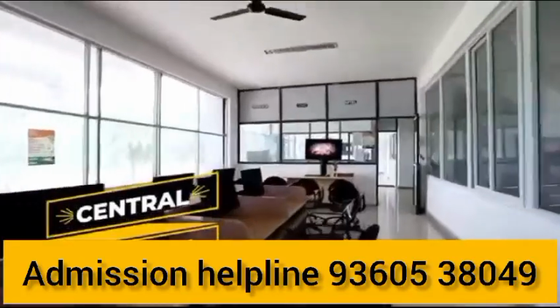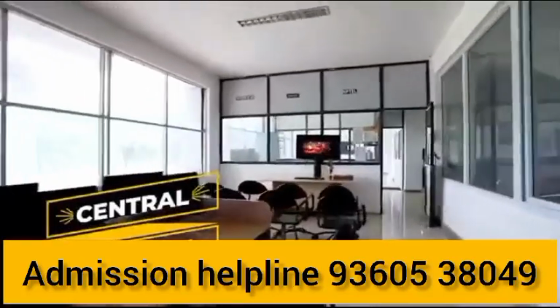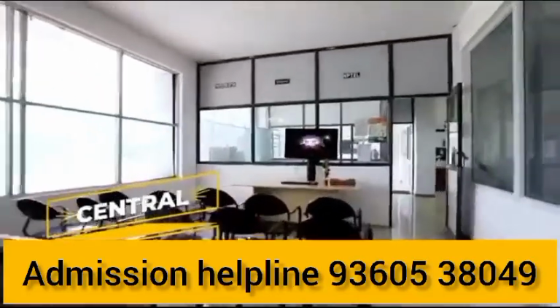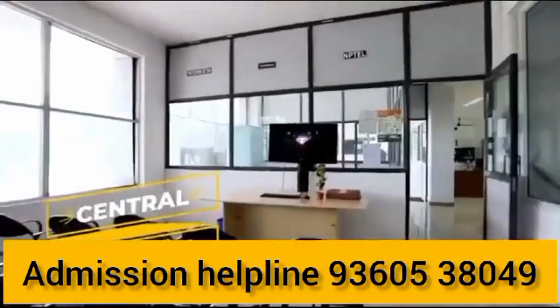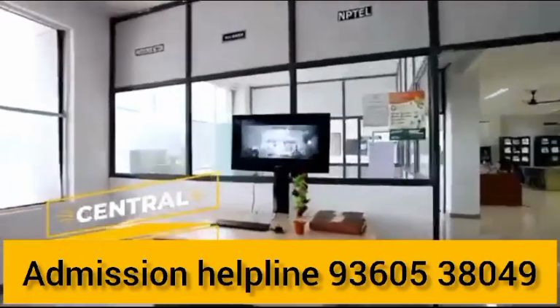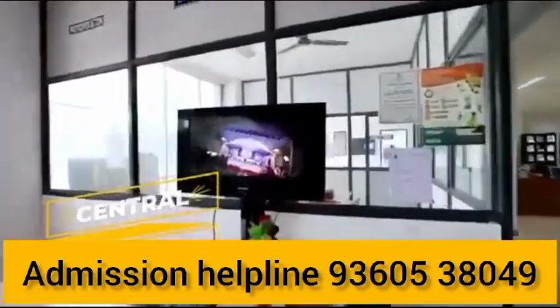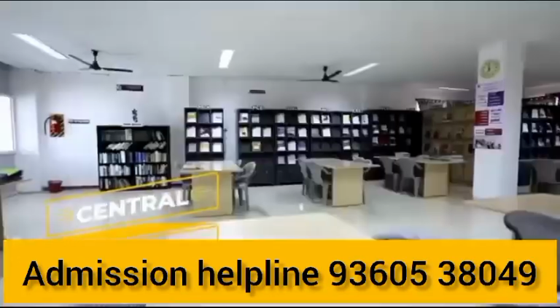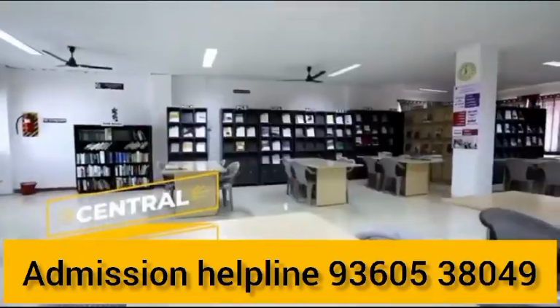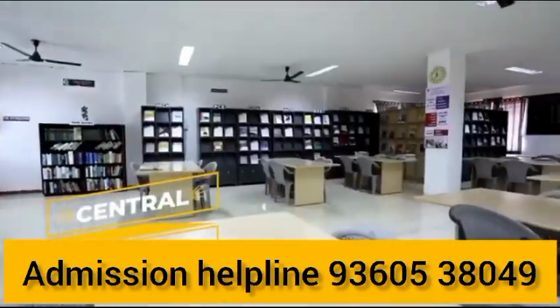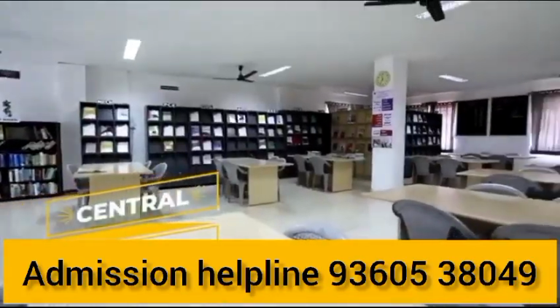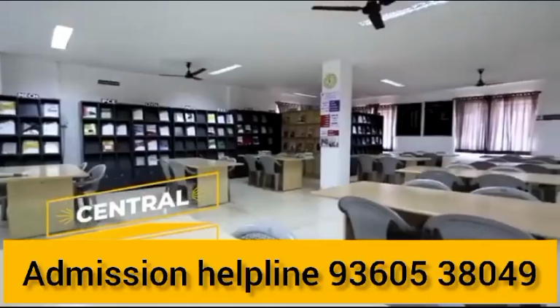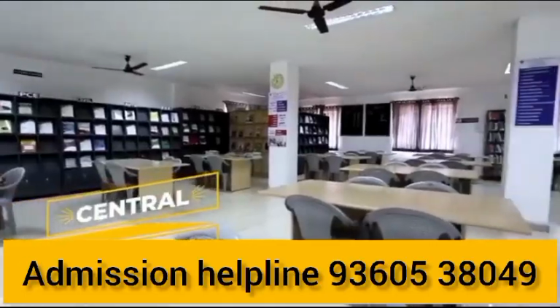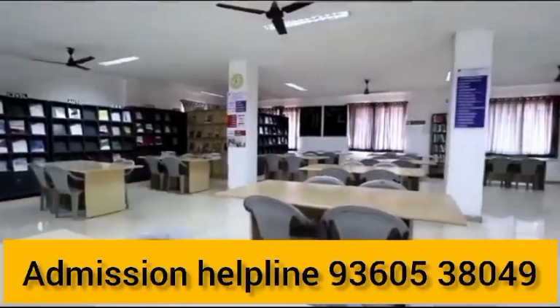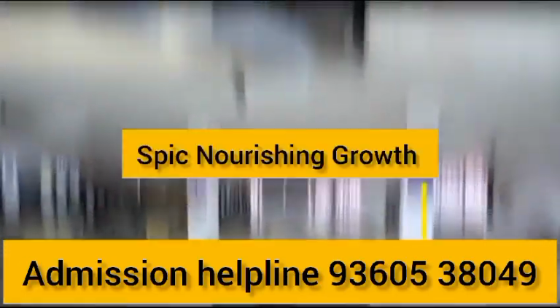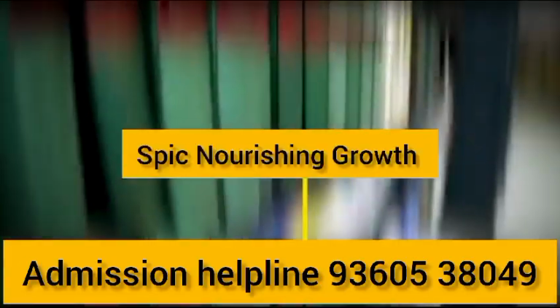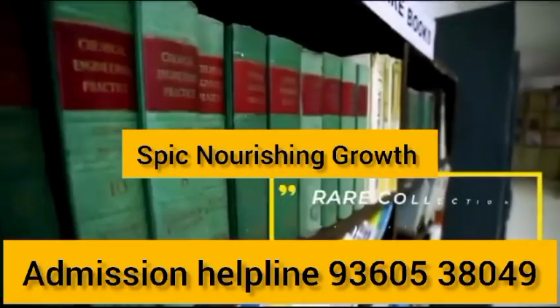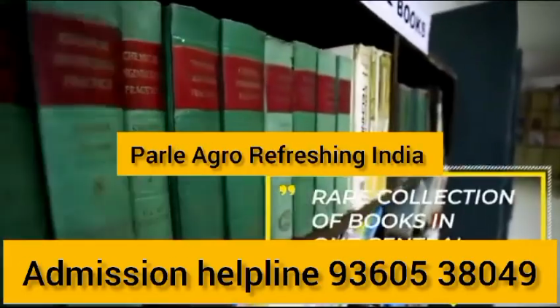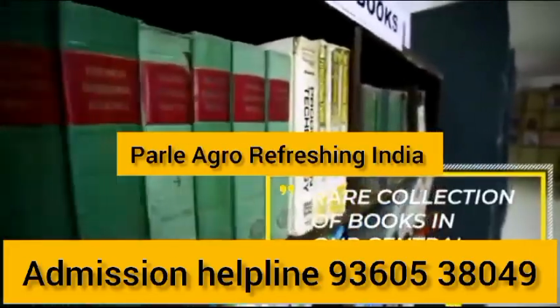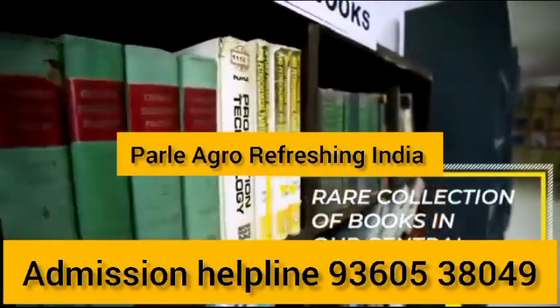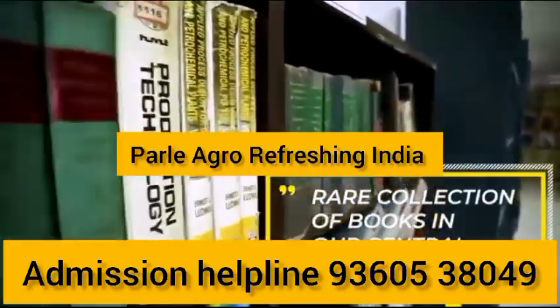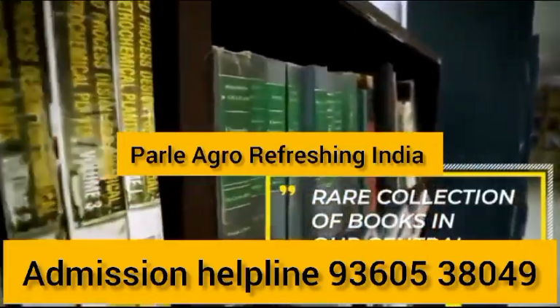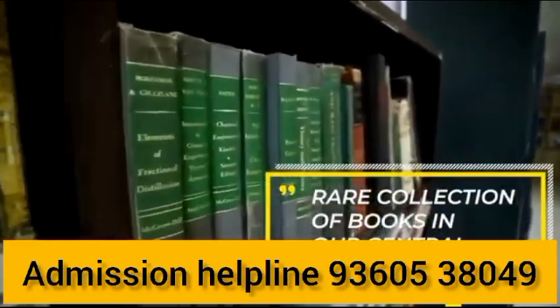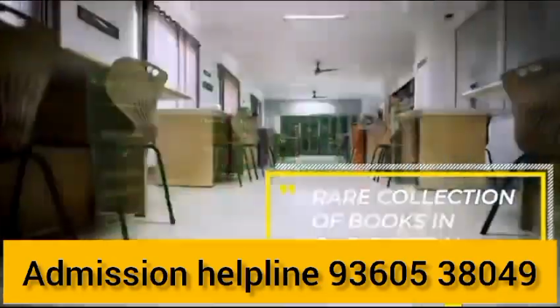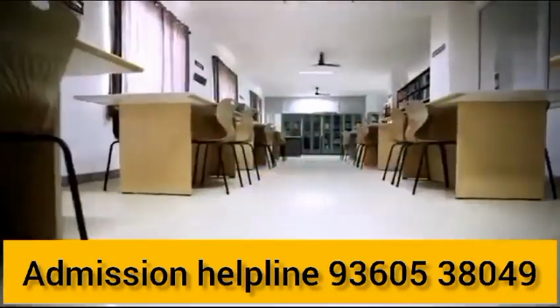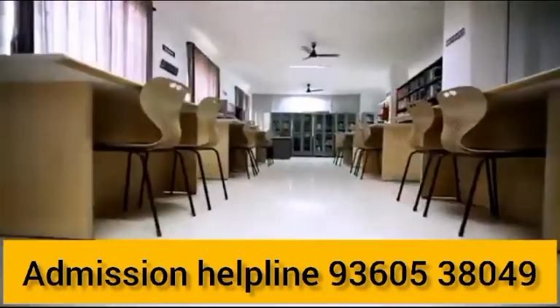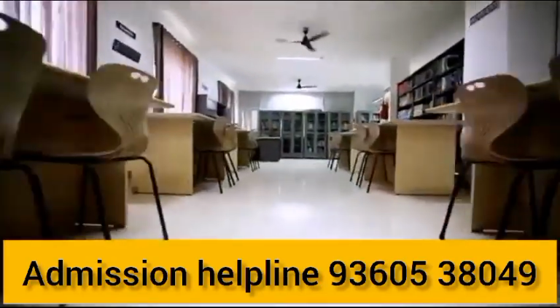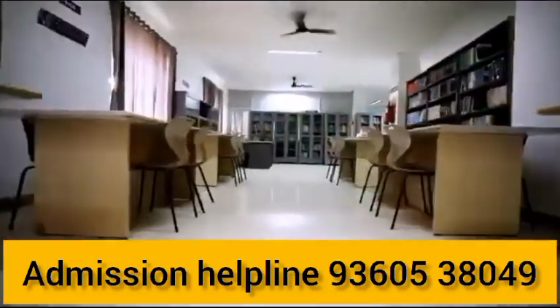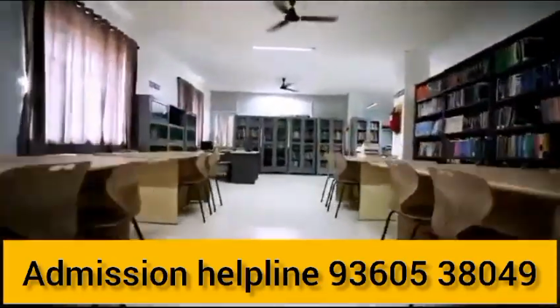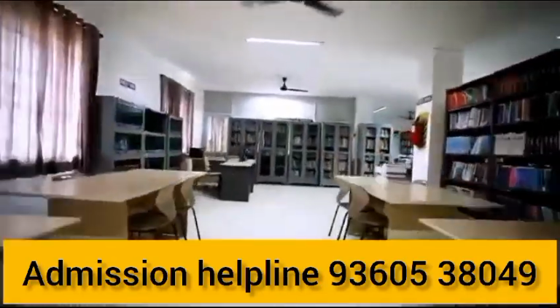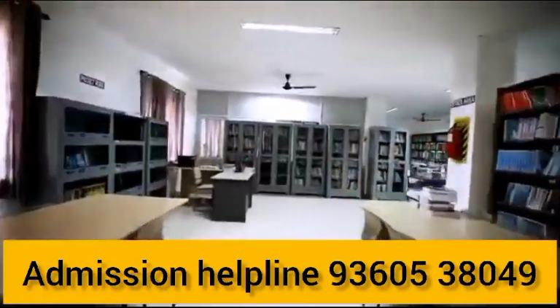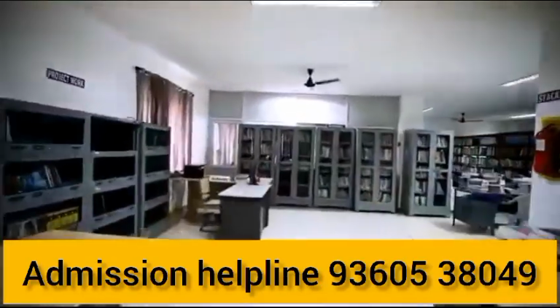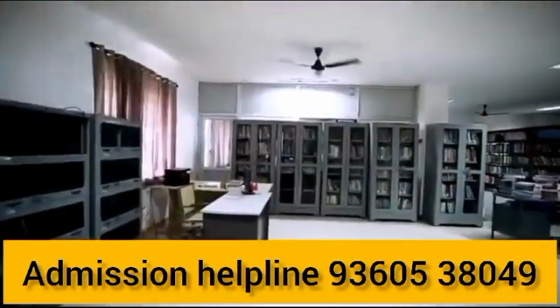There are top companies that offer placements, including Zoho, TVS Training Service, Parle Agro, and others. There are 65 plus companies that visit for placements, and students have received placement packages with salaries of 12 LPA and higher.